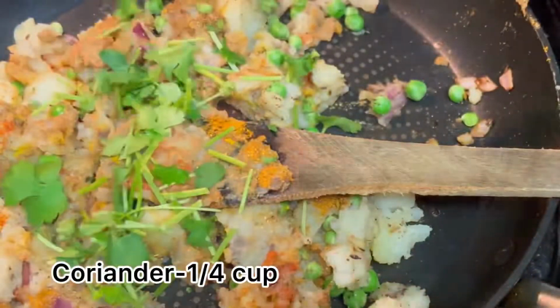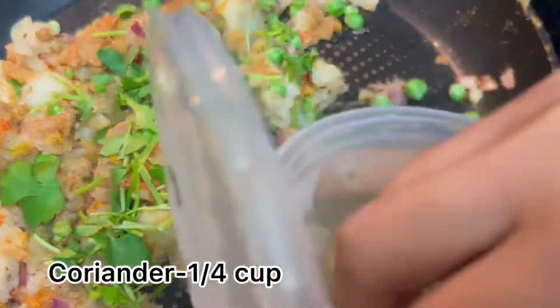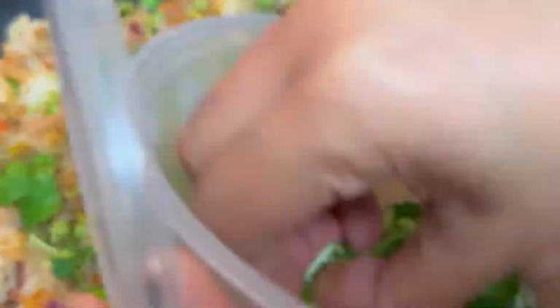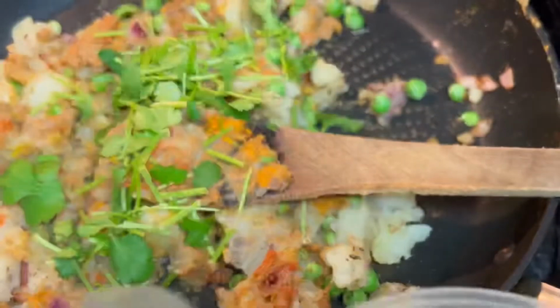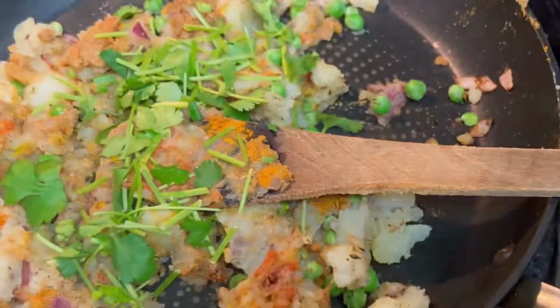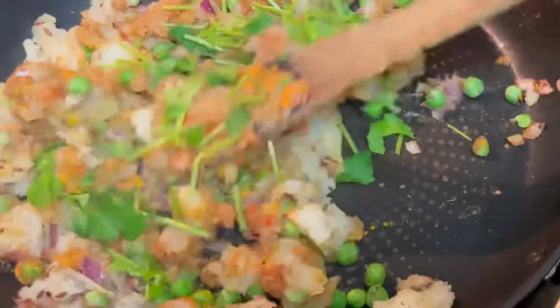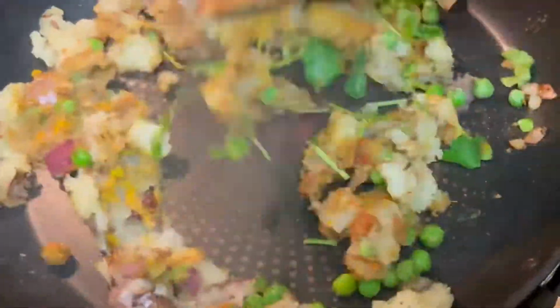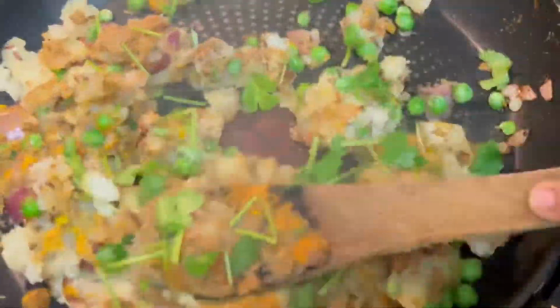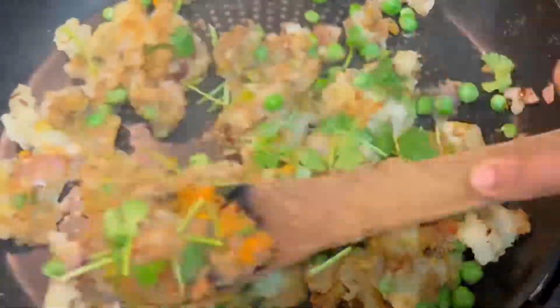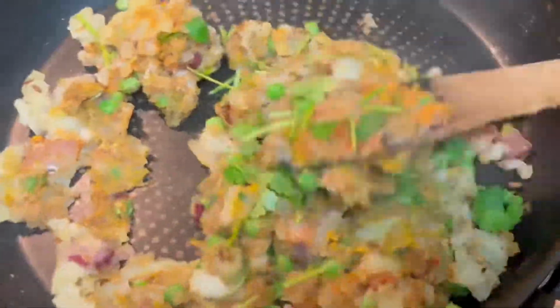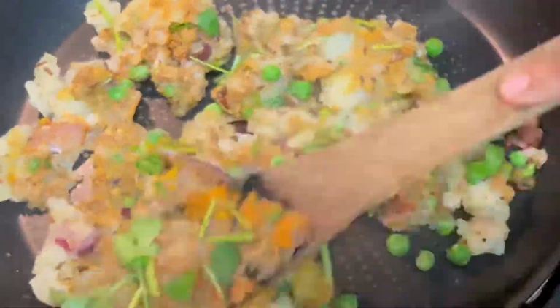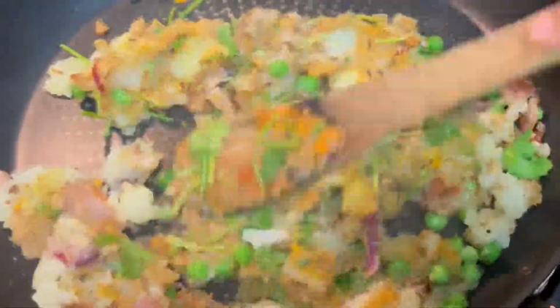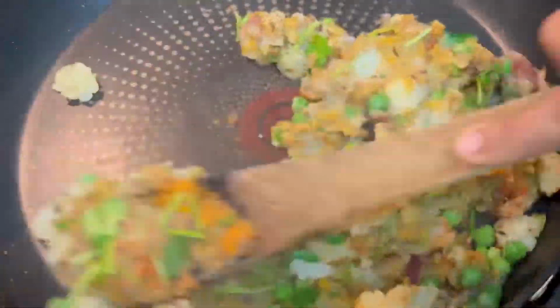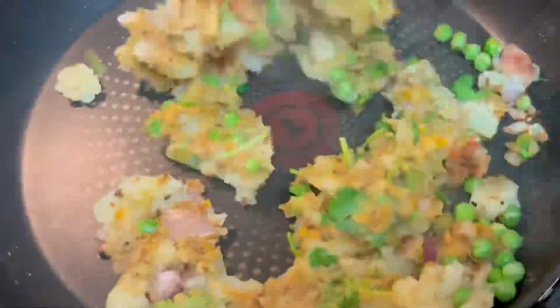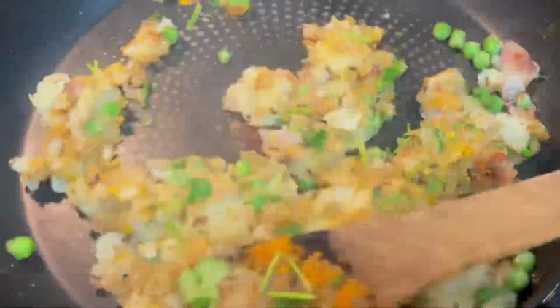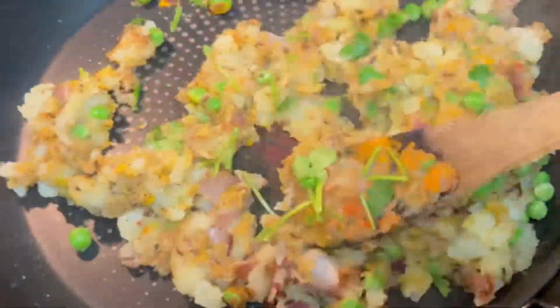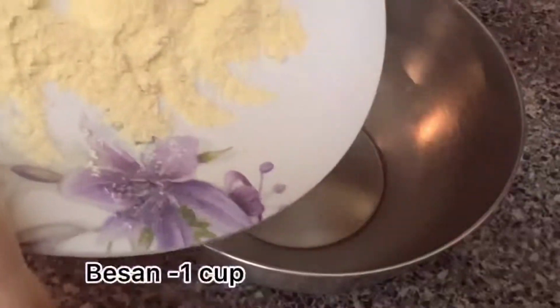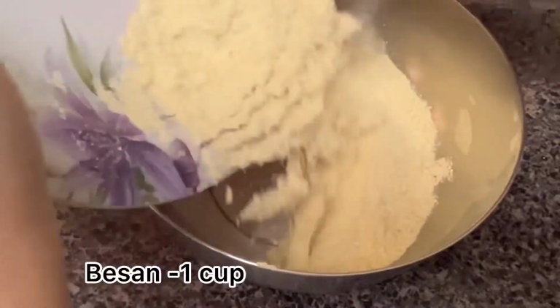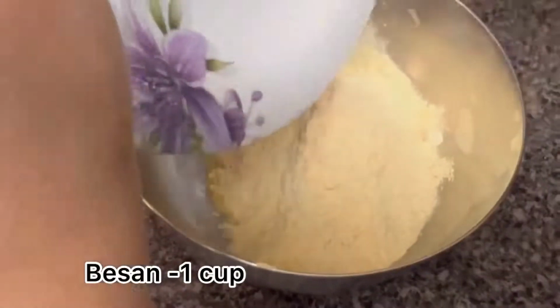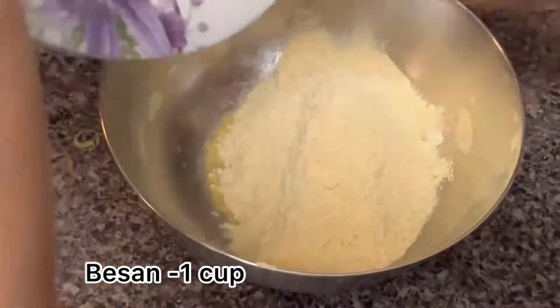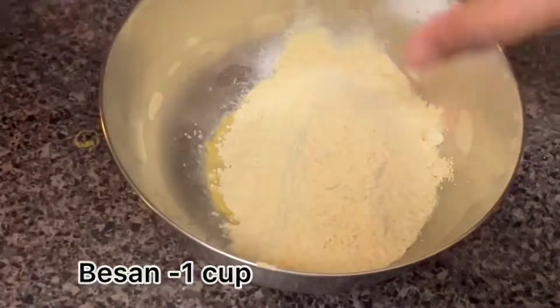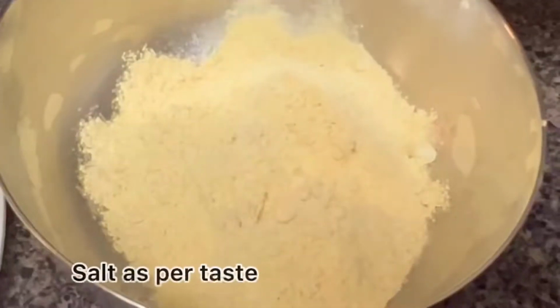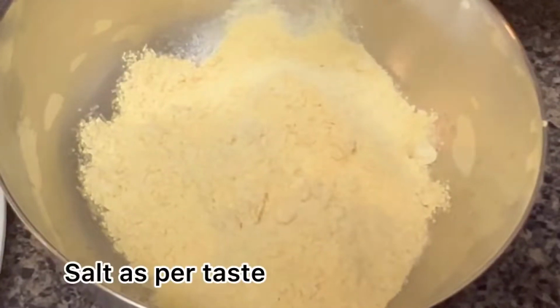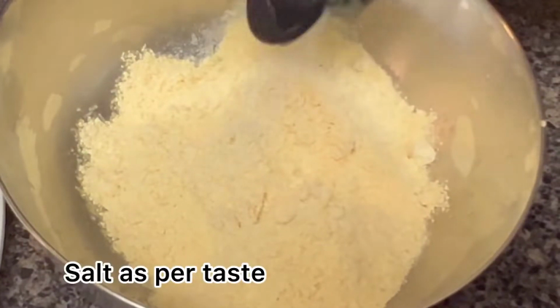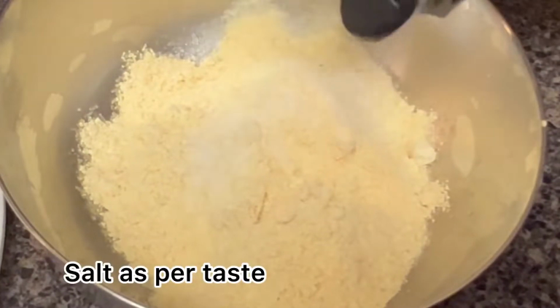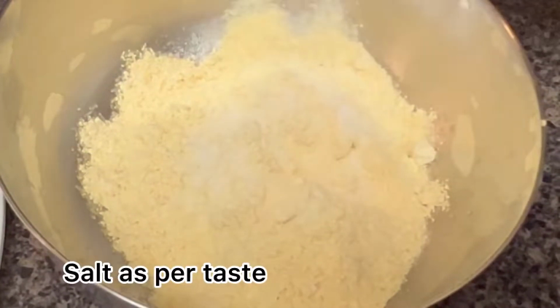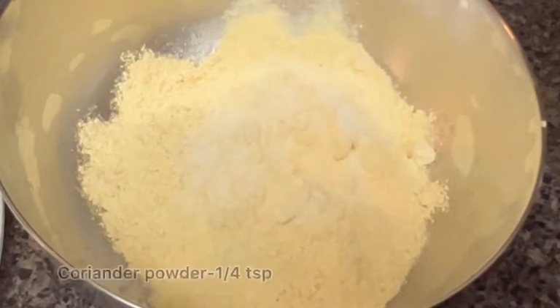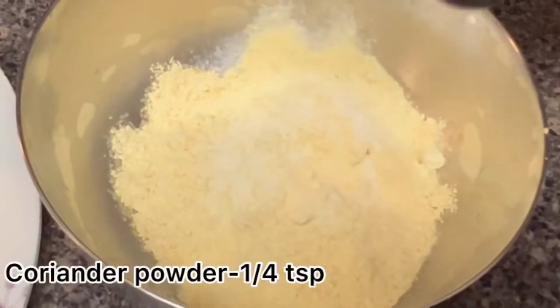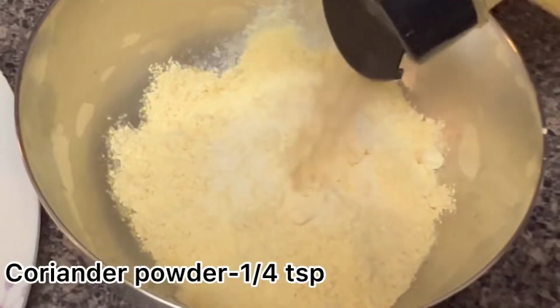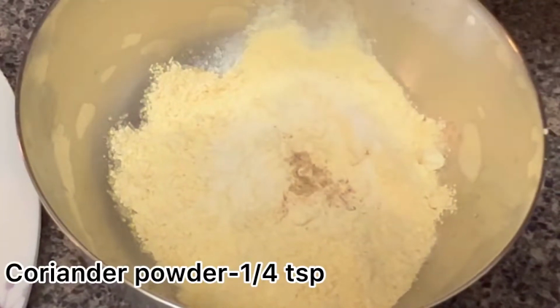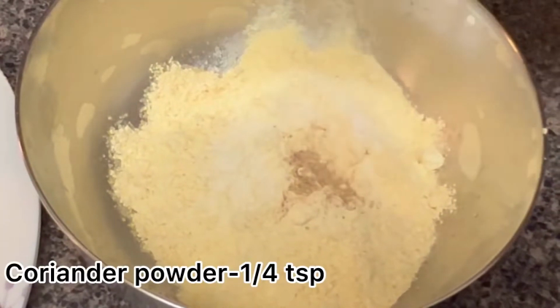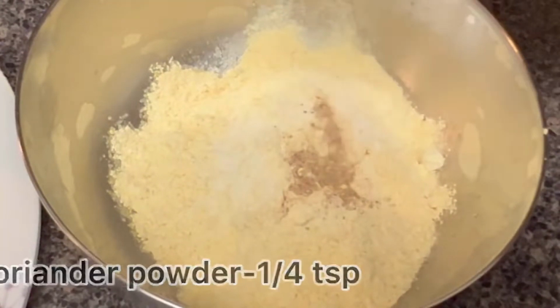For my son I'm not adding the green chili. Add coriander, one-quarter cup. Now your masala is ready — keep it aside.